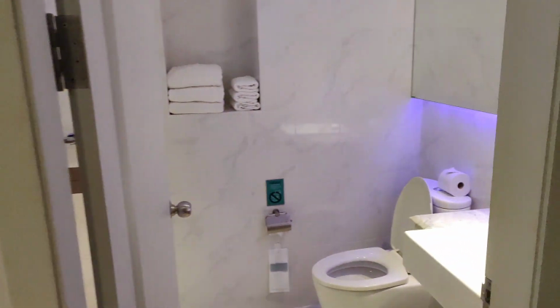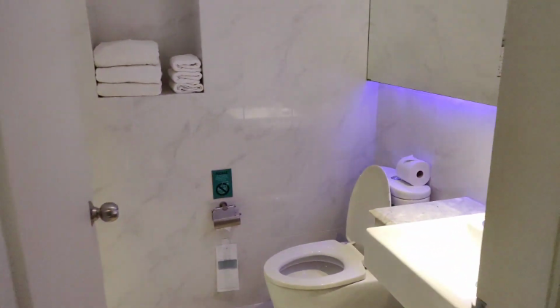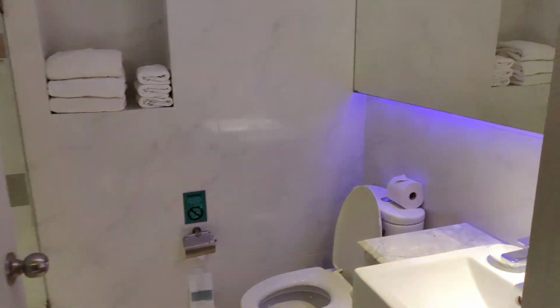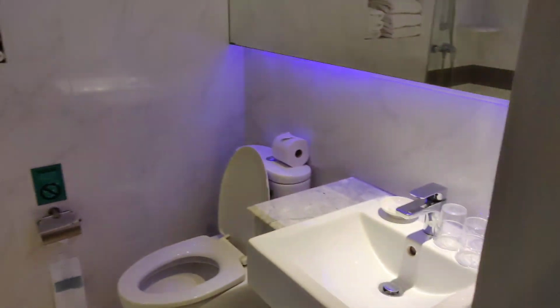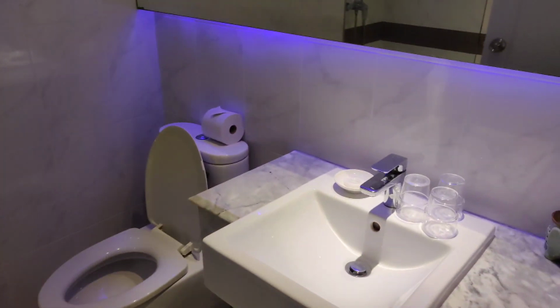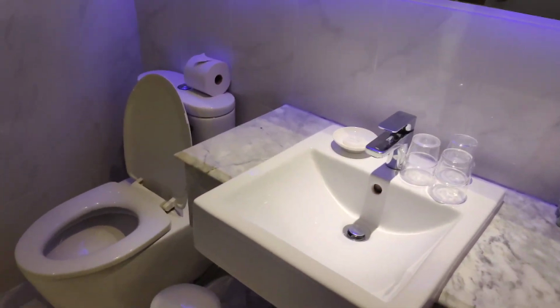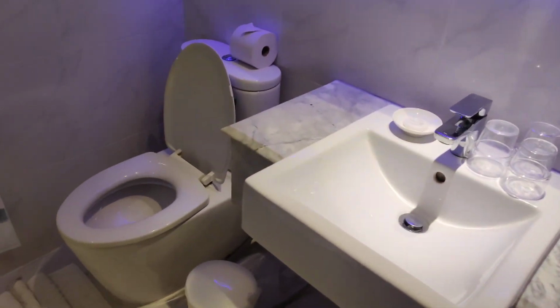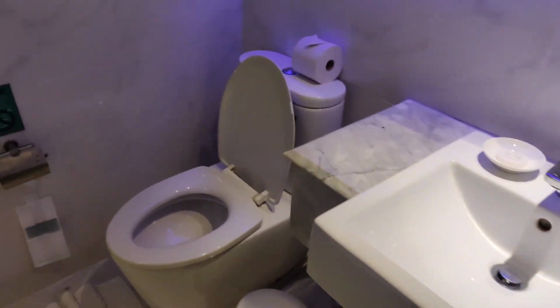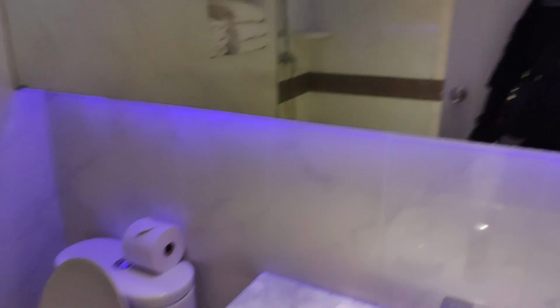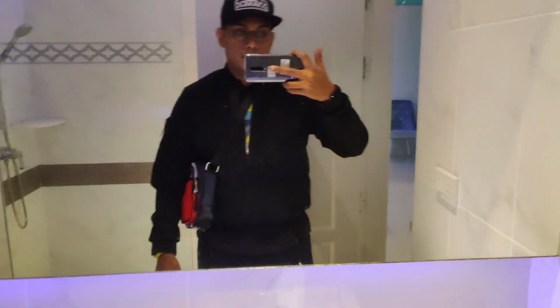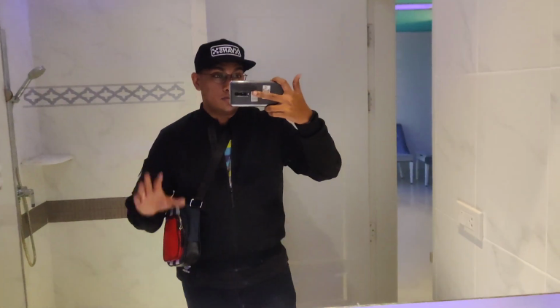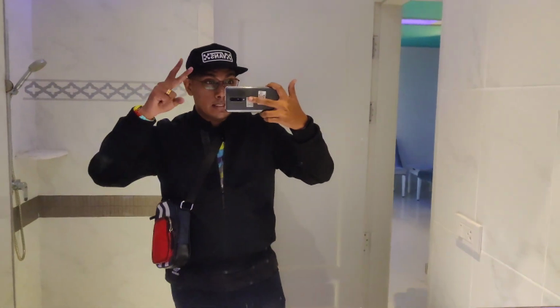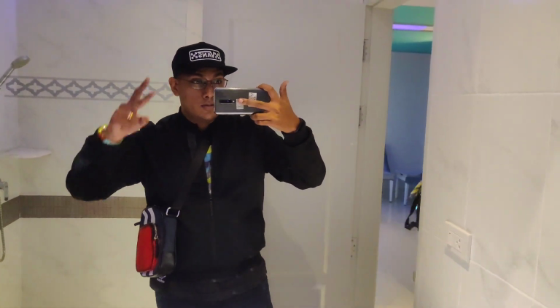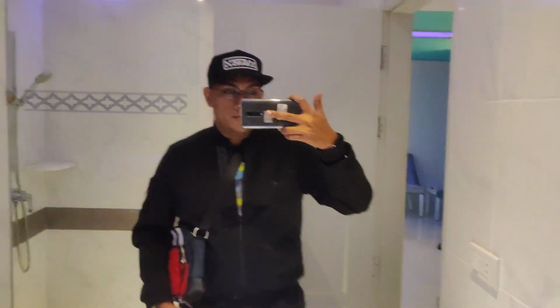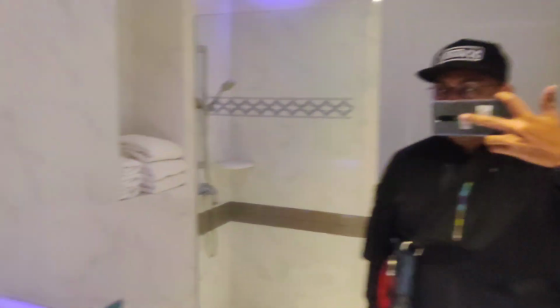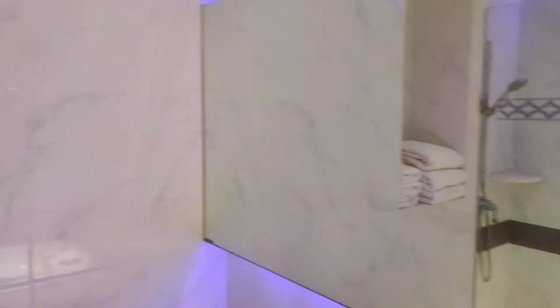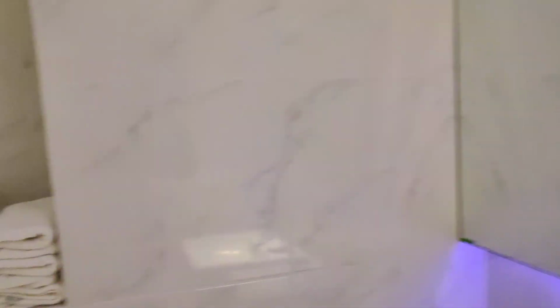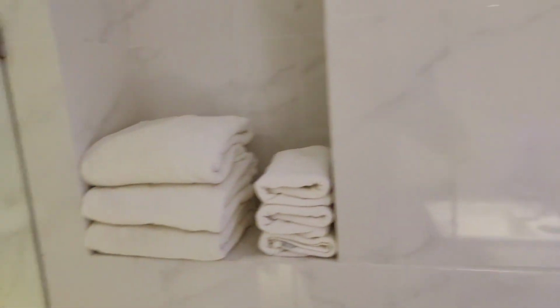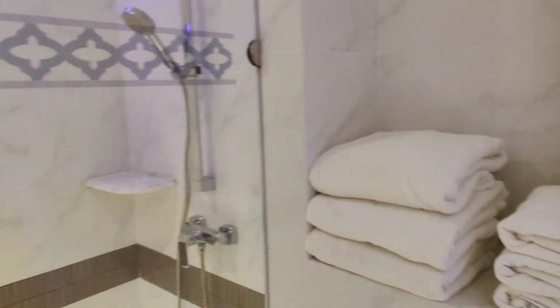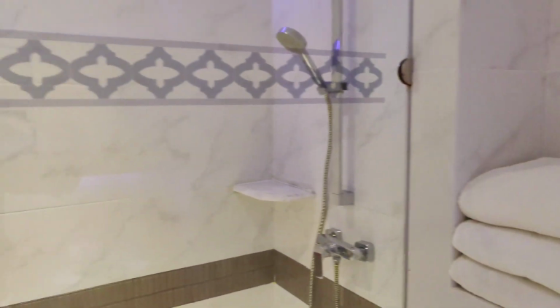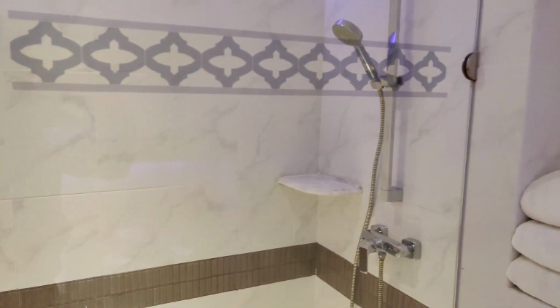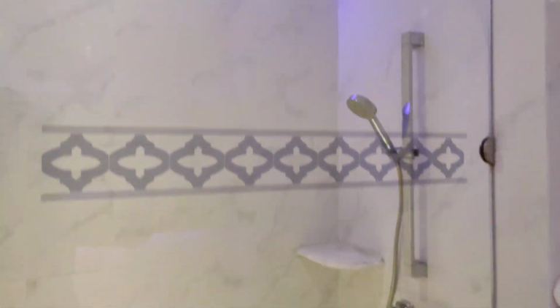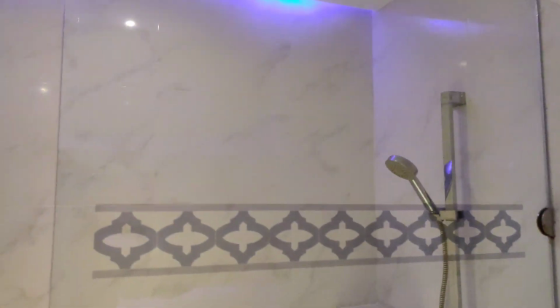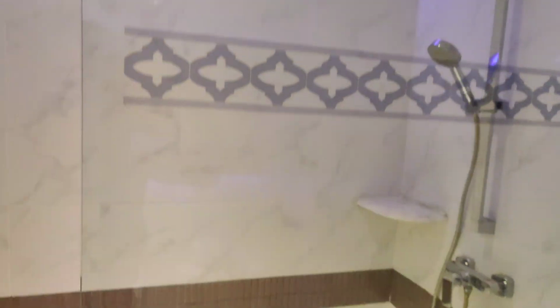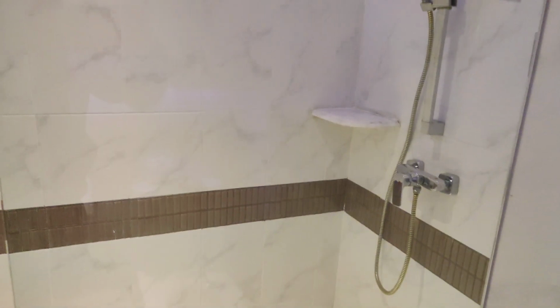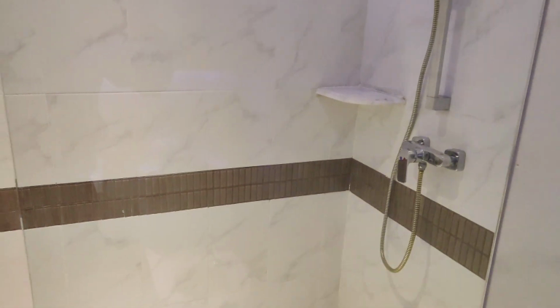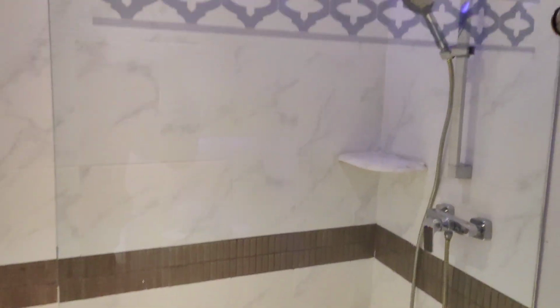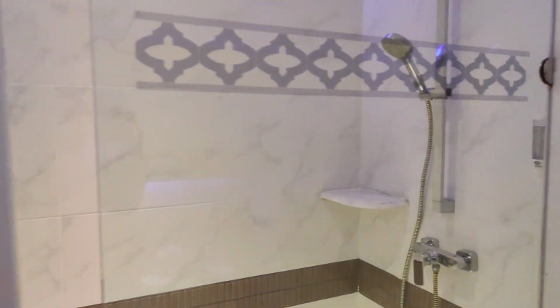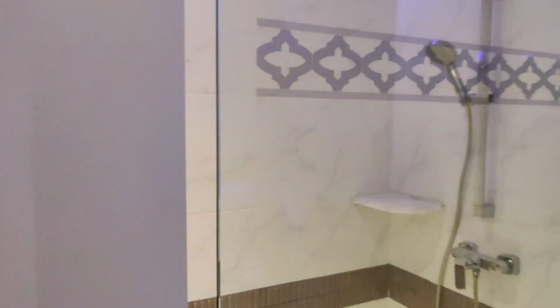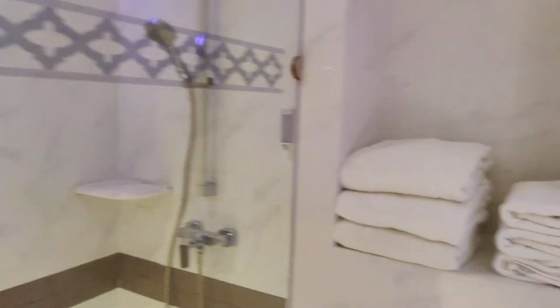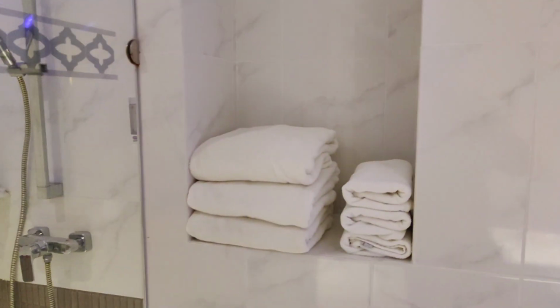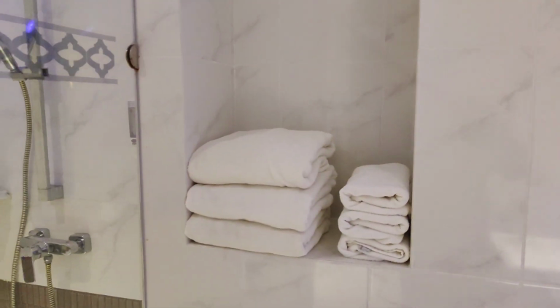Let's see the bathroom. Wow, they have a clean bathroom and a huge shower. This is fabulous. Lots of towels.